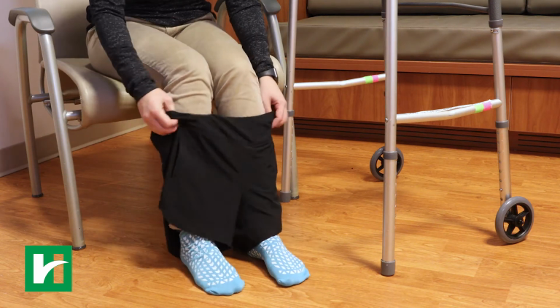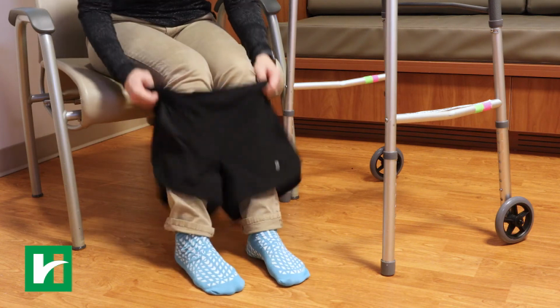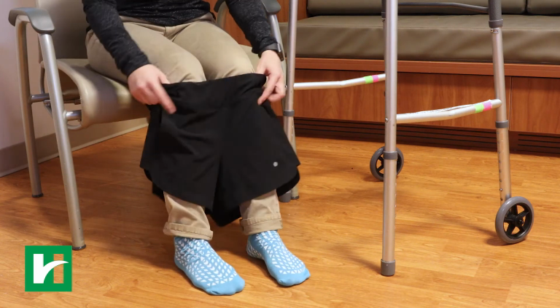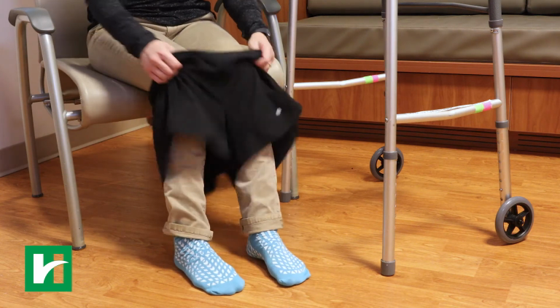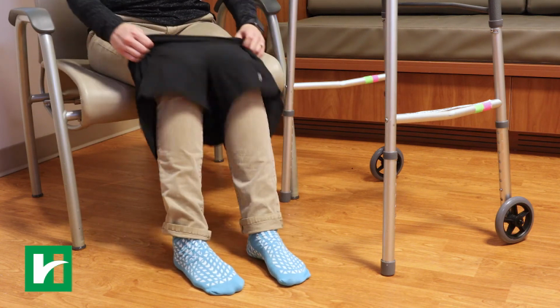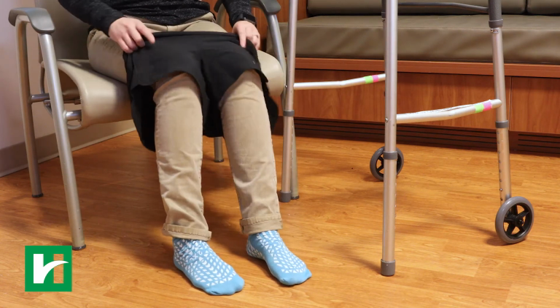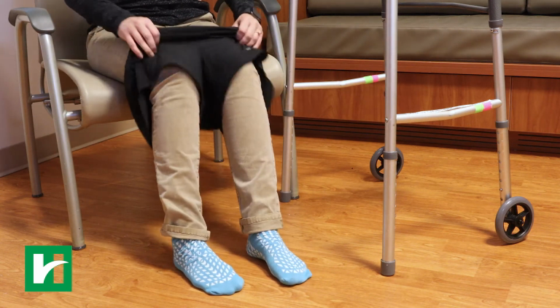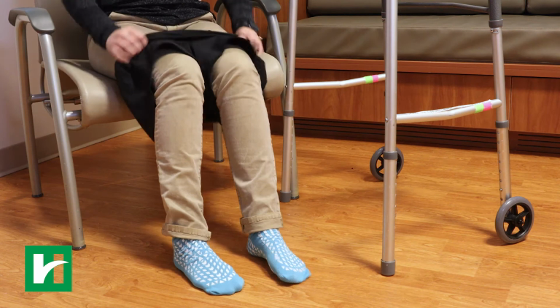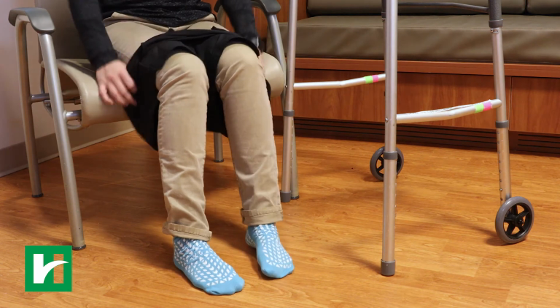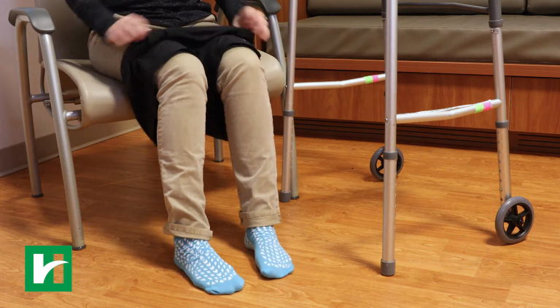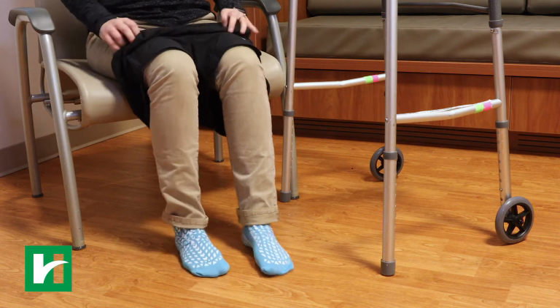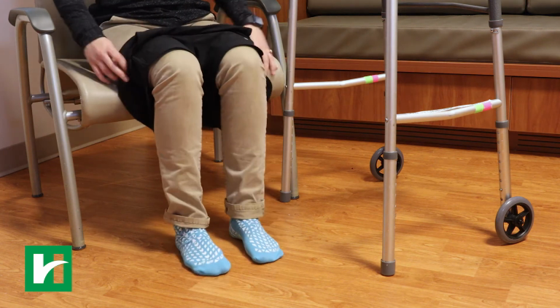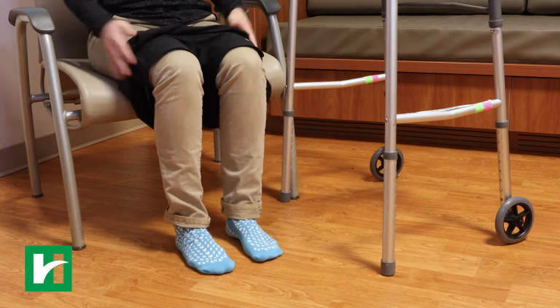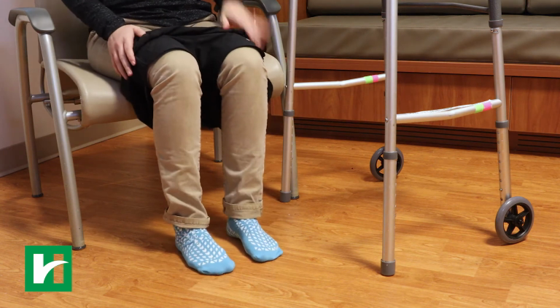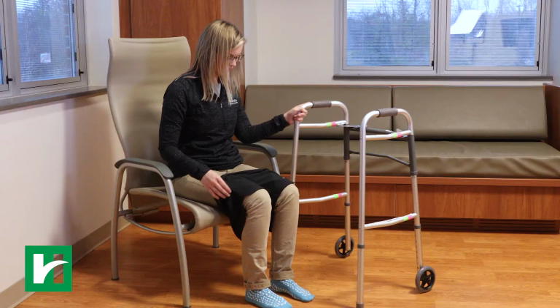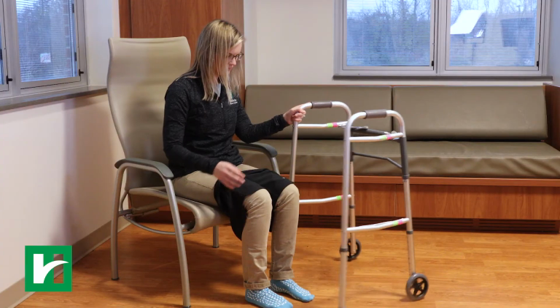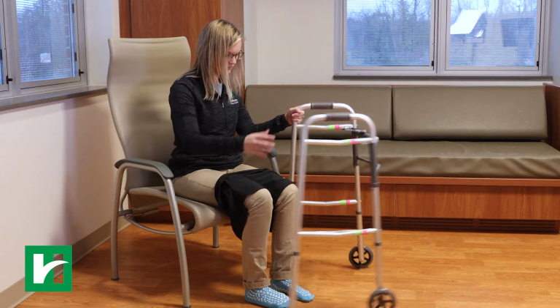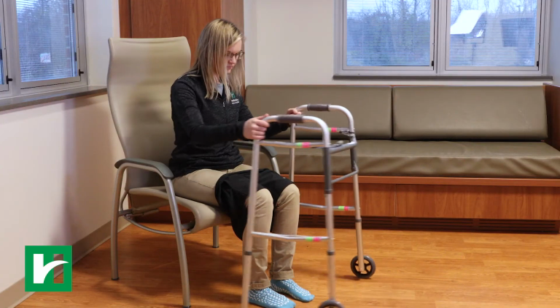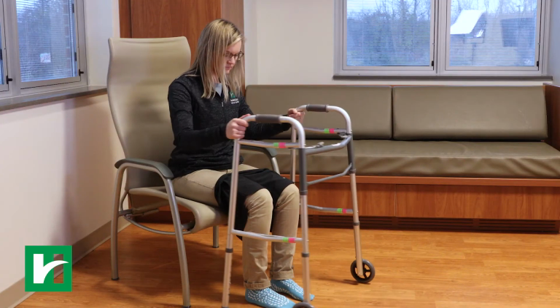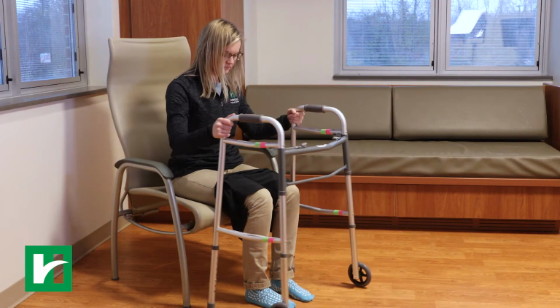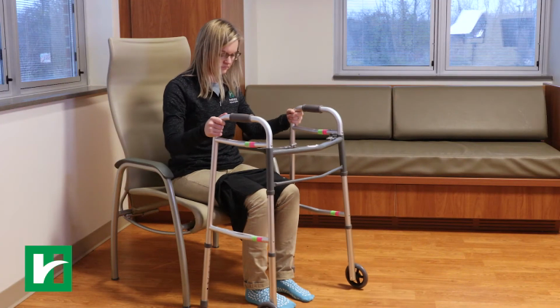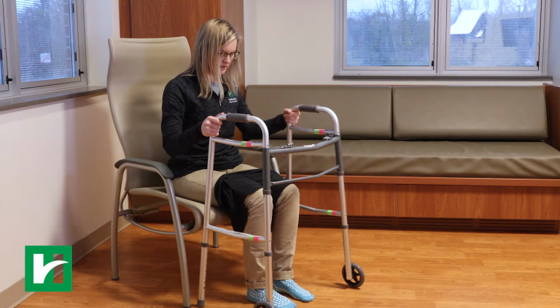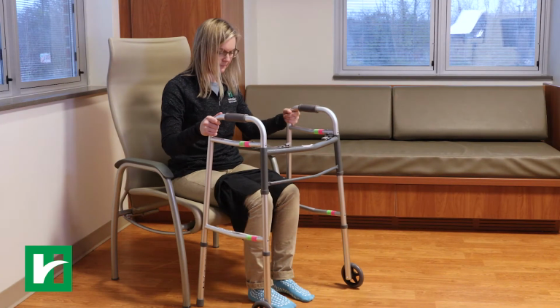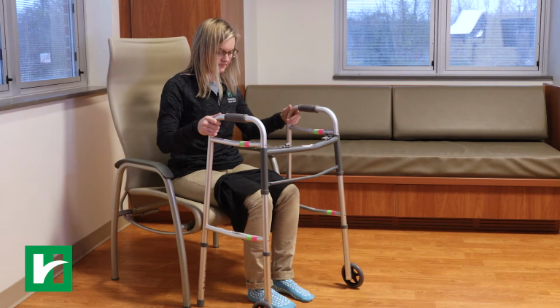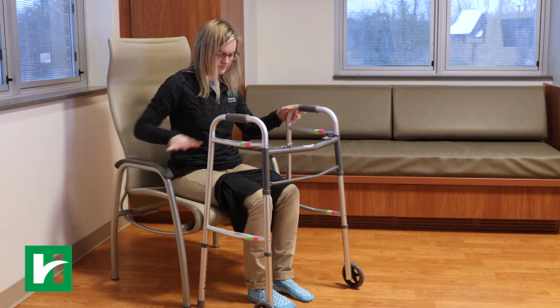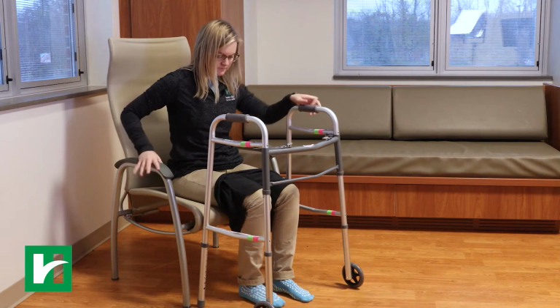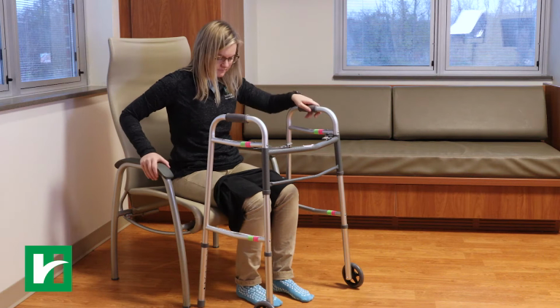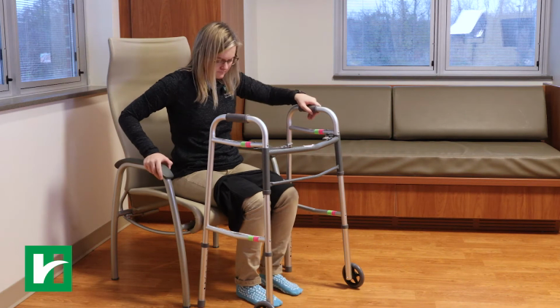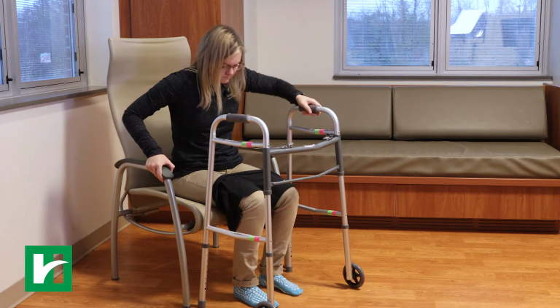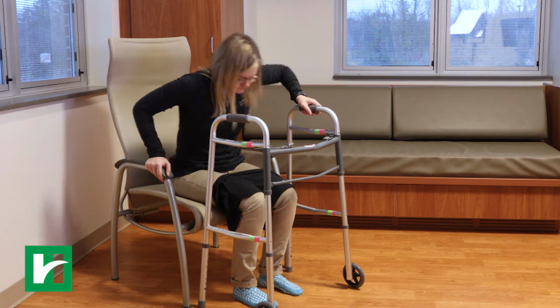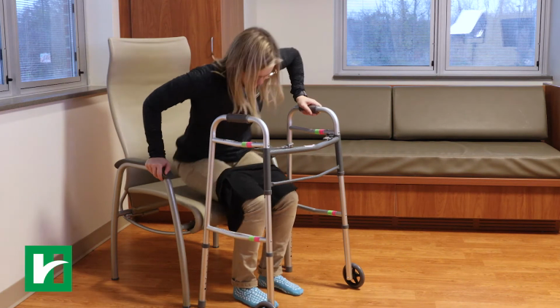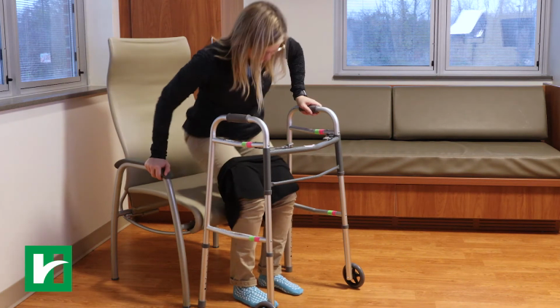Pull up the garment over your knee to where you are able to safely reach it. Stand with the walker in front of you to pull your pants up the rest of the way.